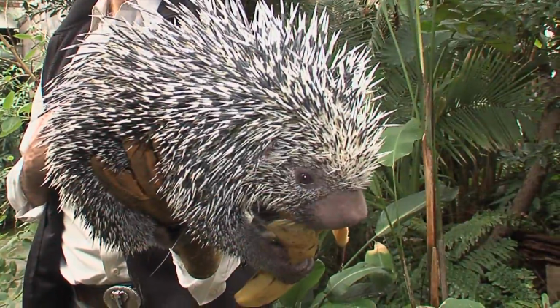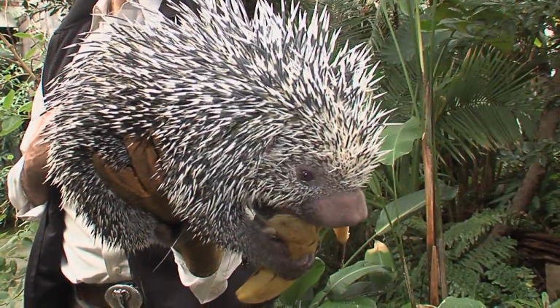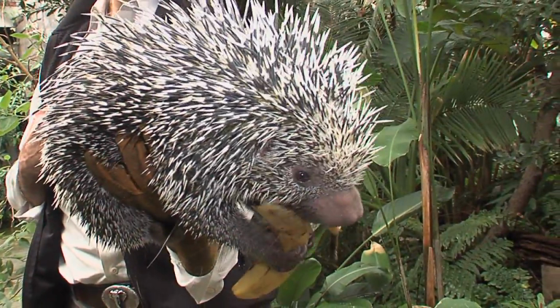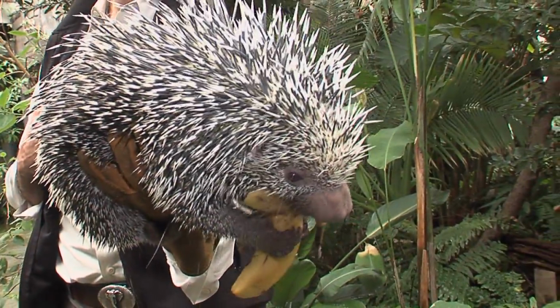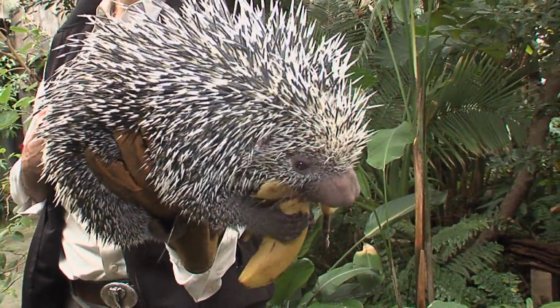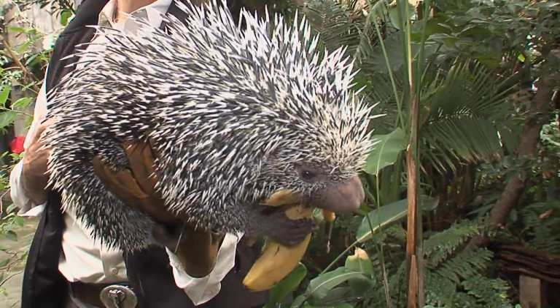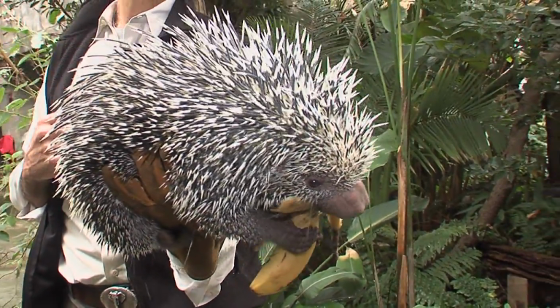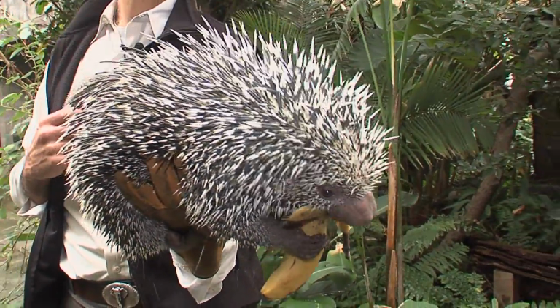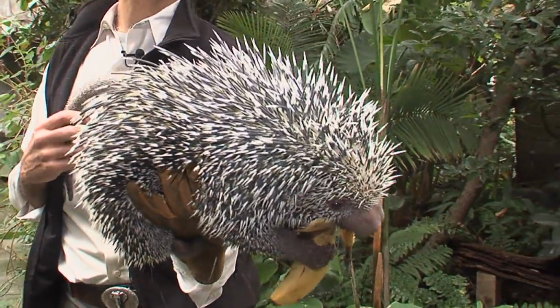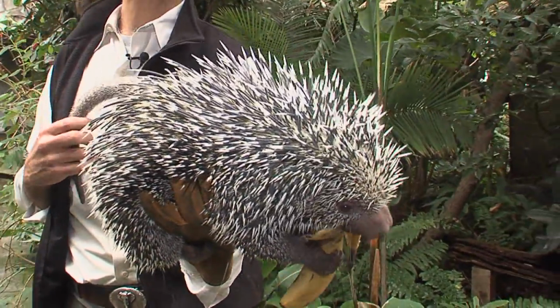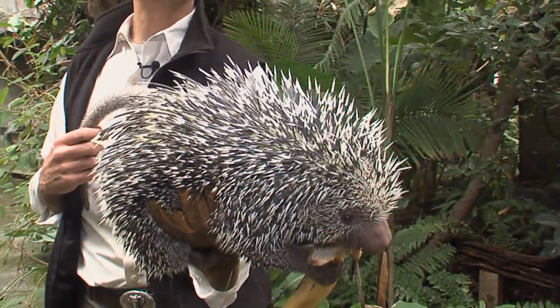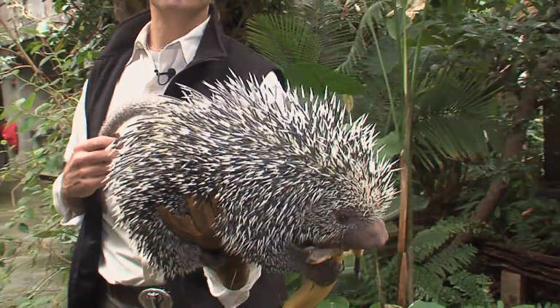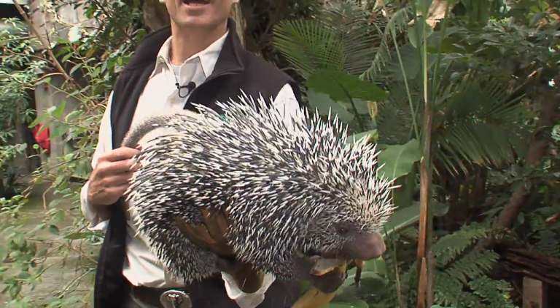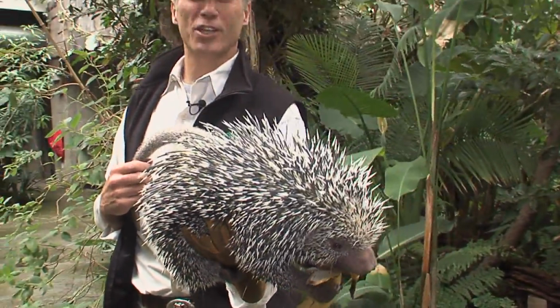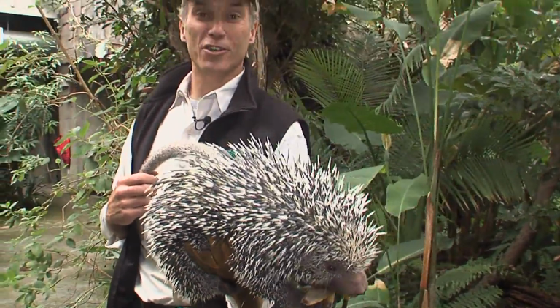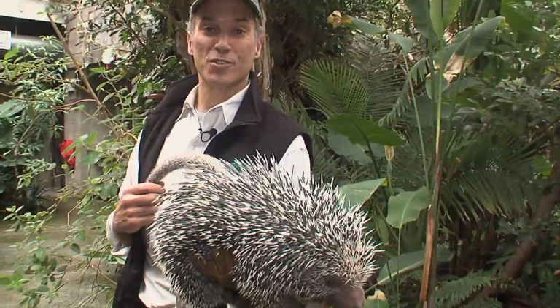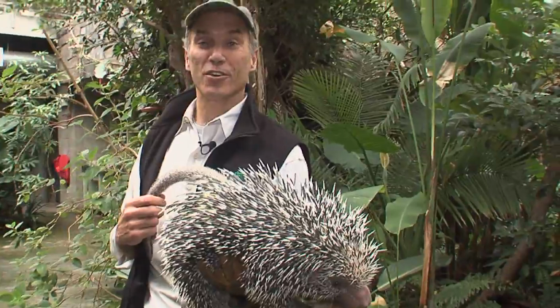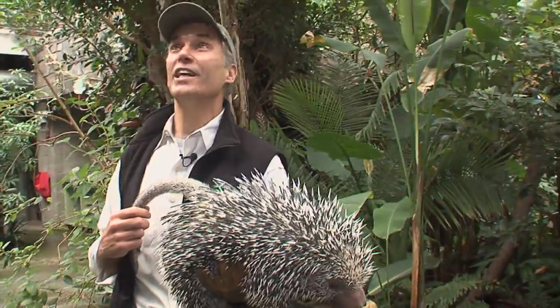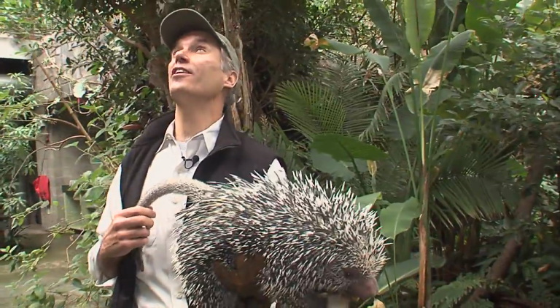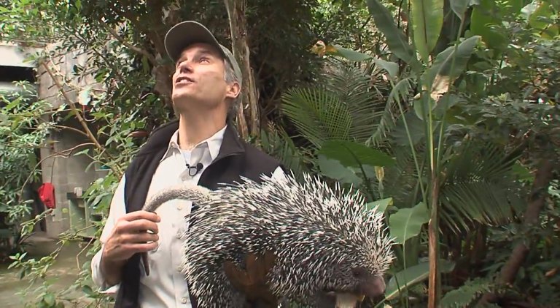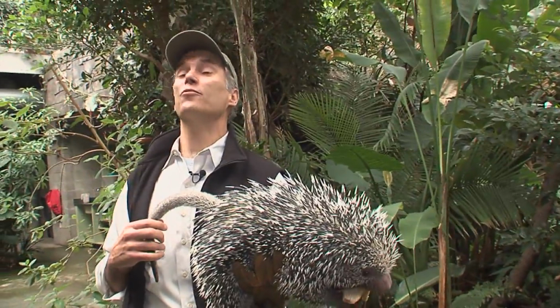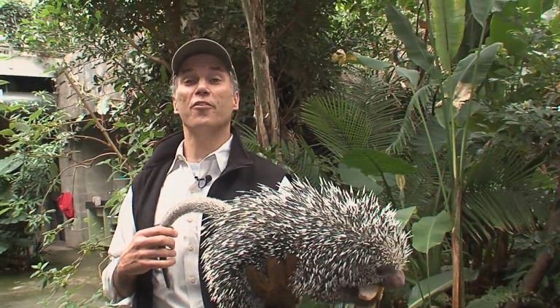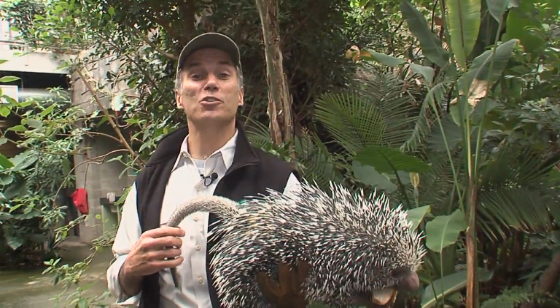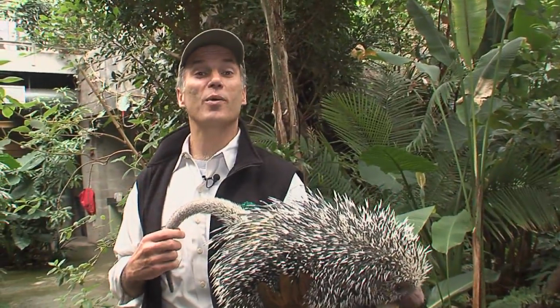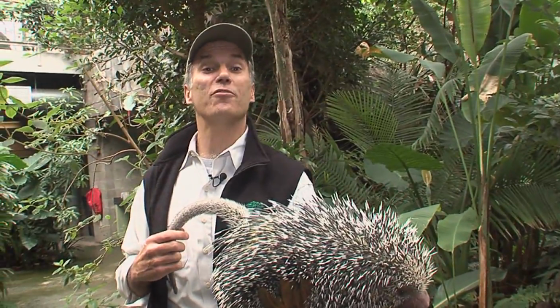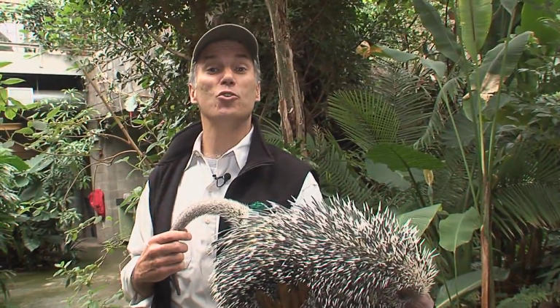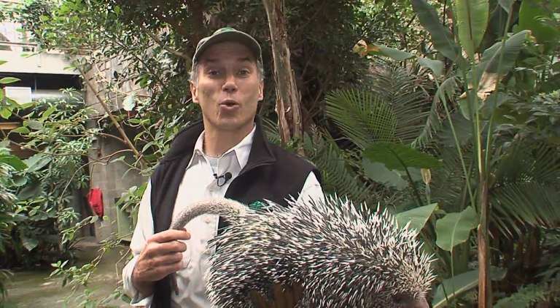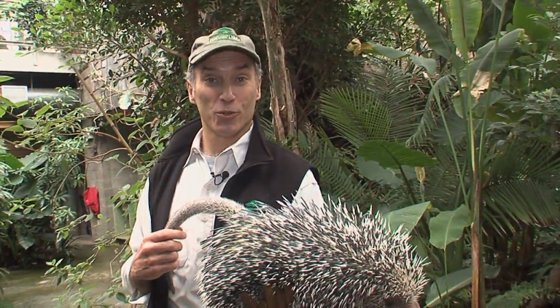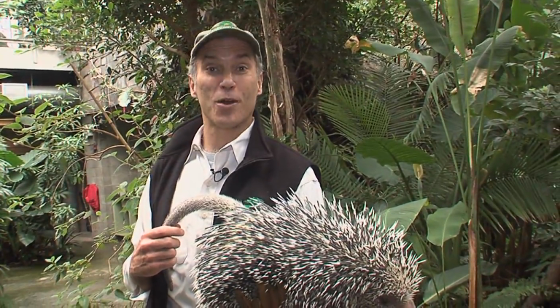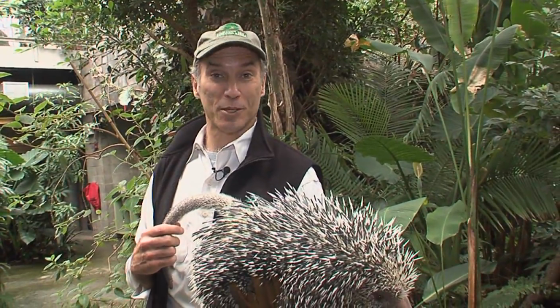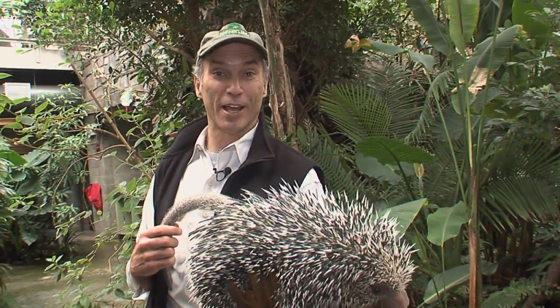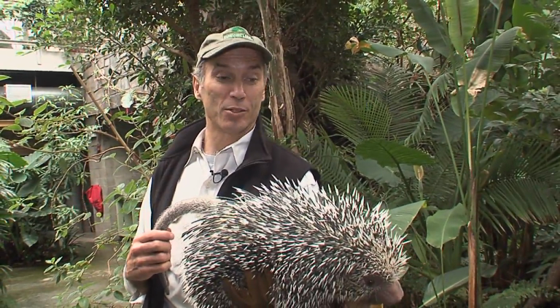Well hi there, we're in the Cincinnati Zoo's Education Center in our Discovery Forest where we have new world tropical animals.